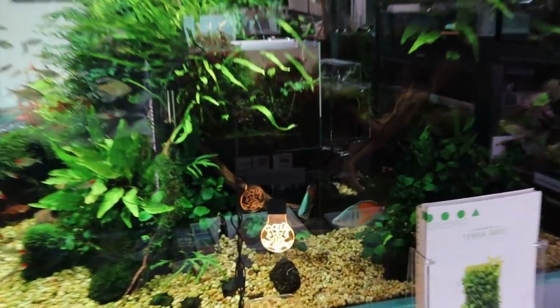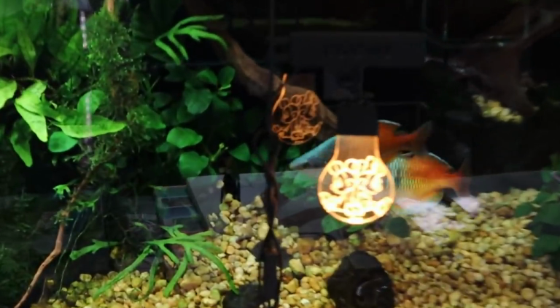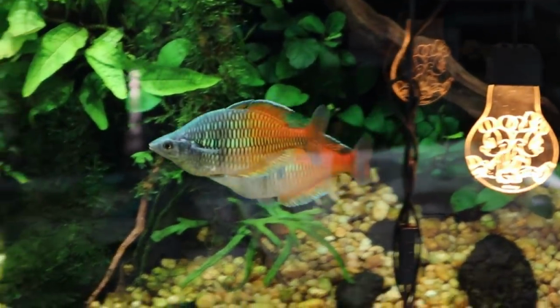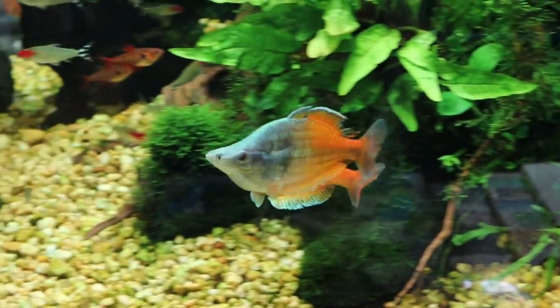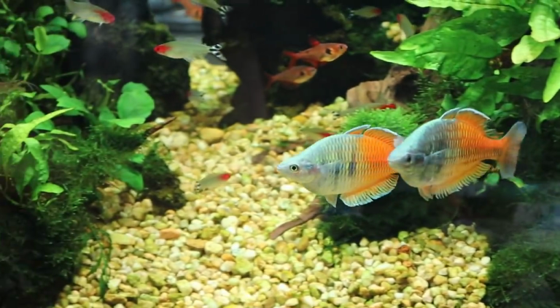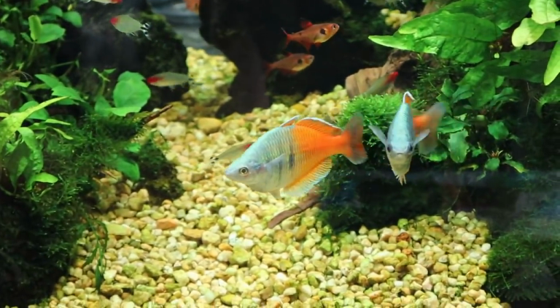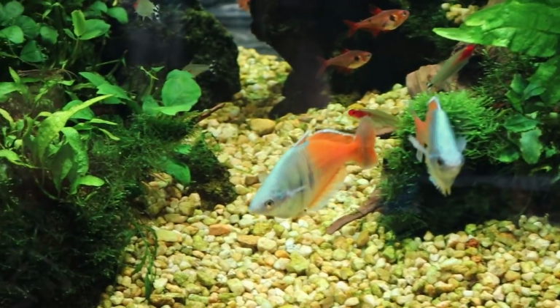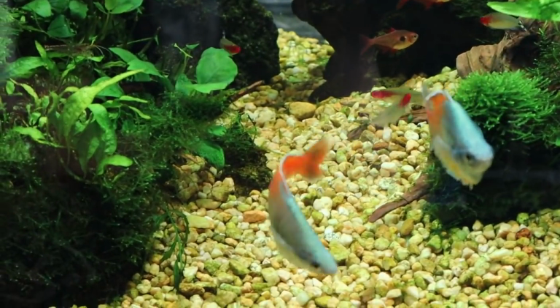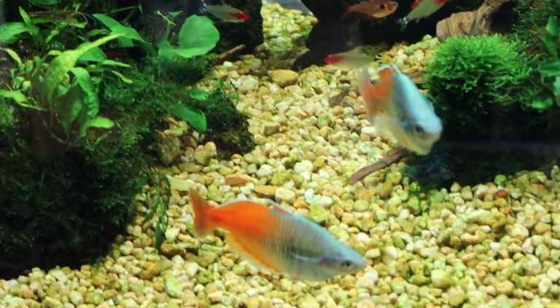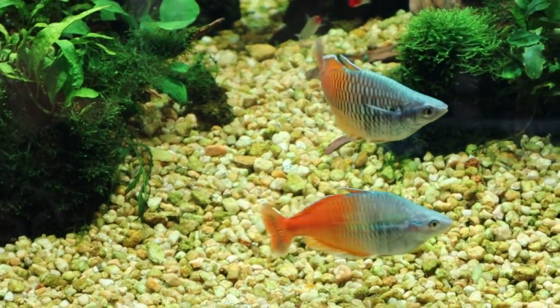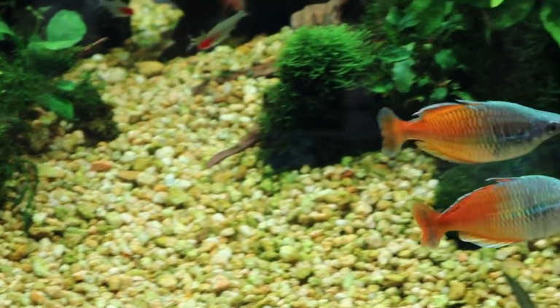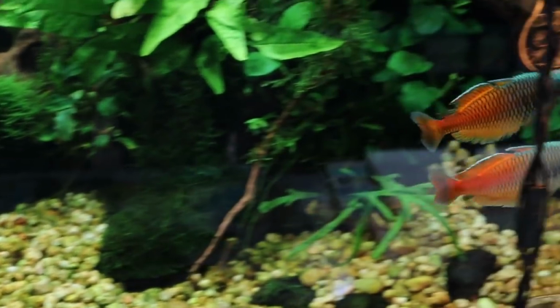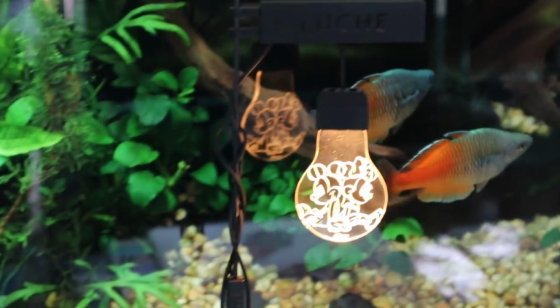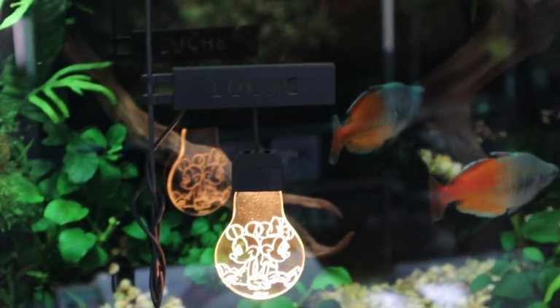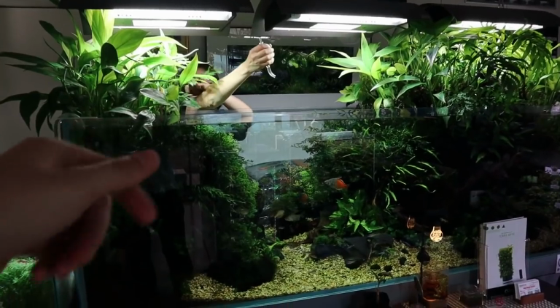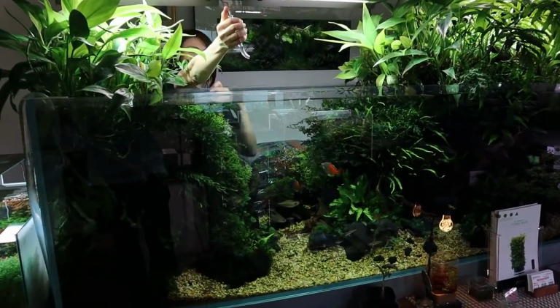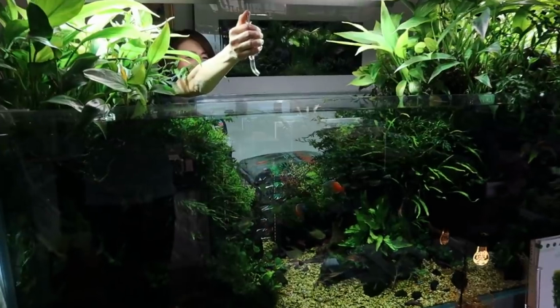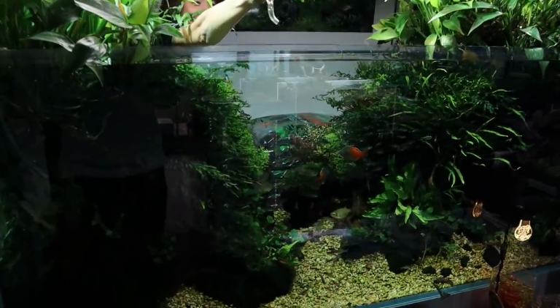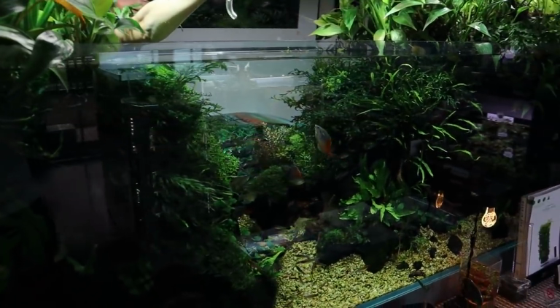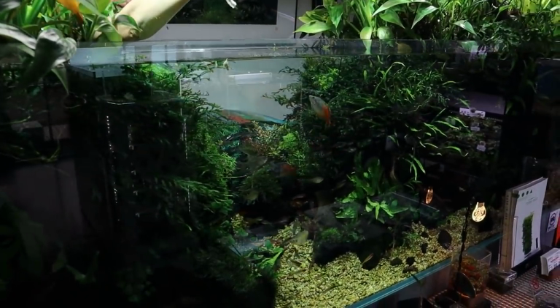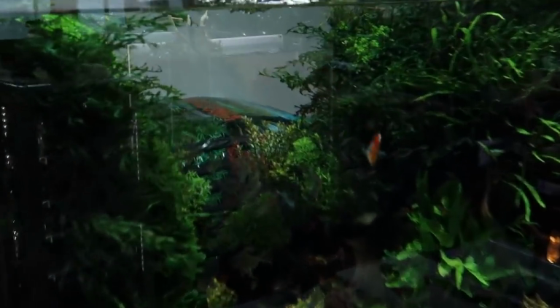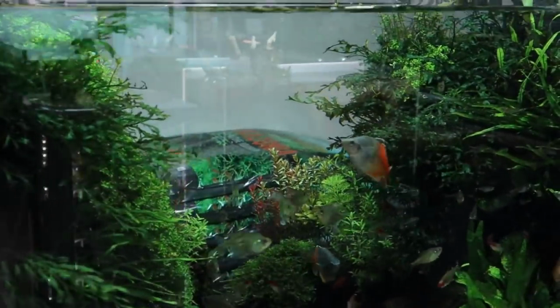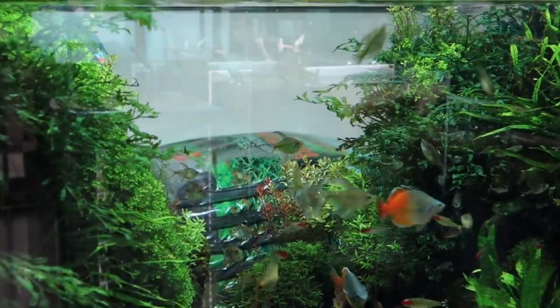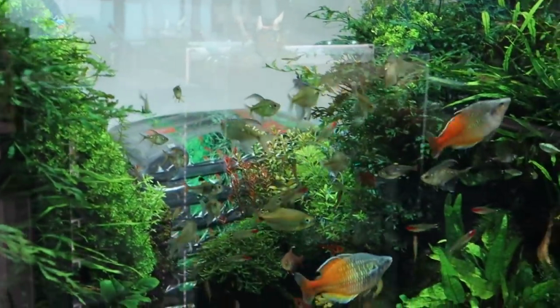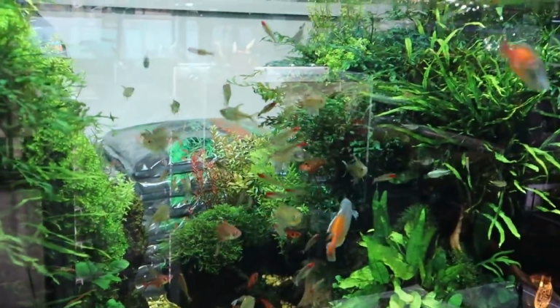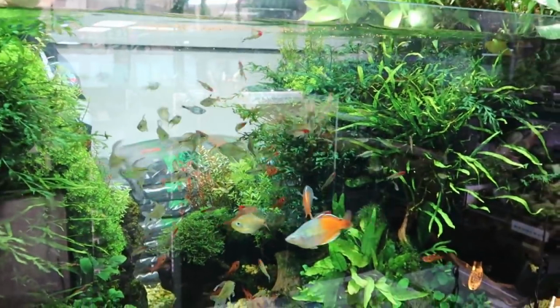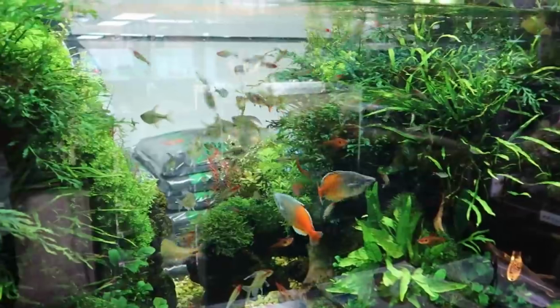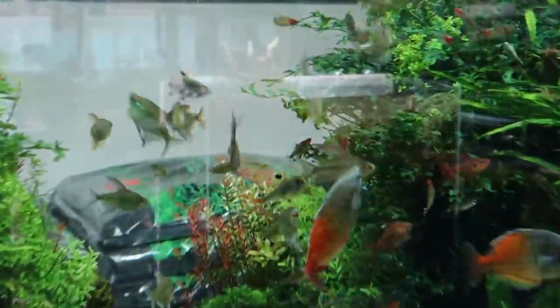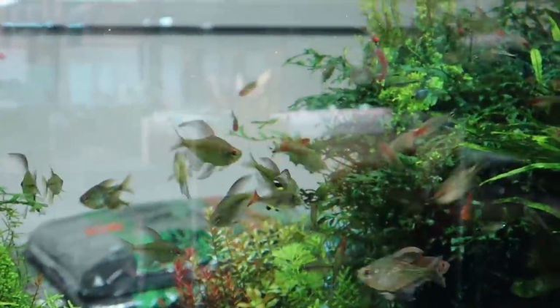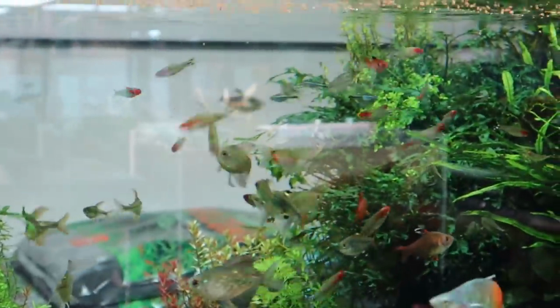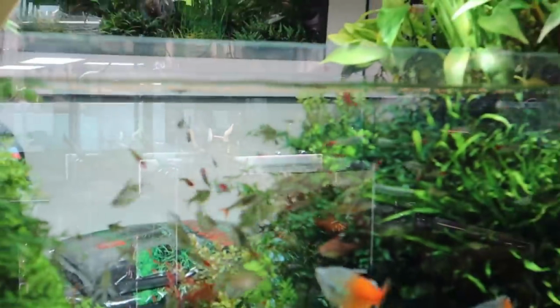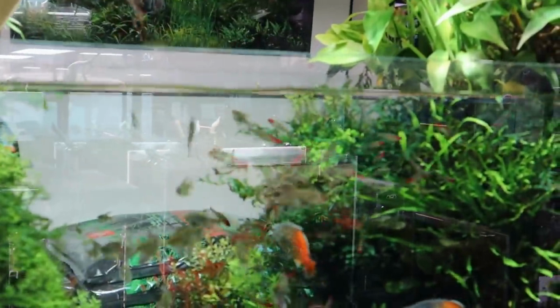Look at the rainbow fish — oh my goodness, they are so beautiful! We even get to see some feeding. Wow, look at those rainbow fish and all the tetras — that's amazing.